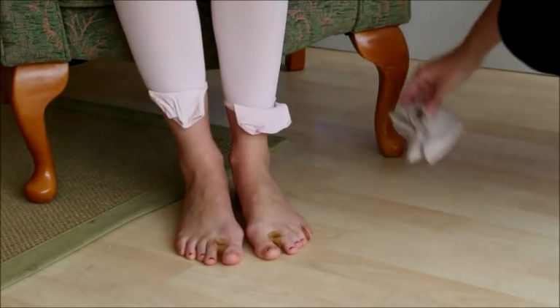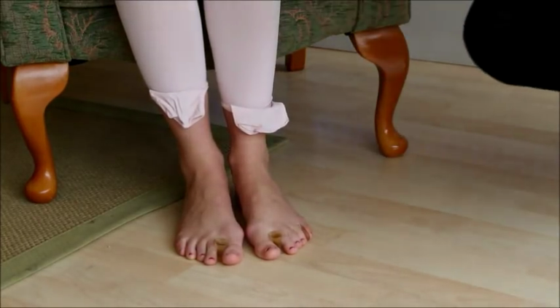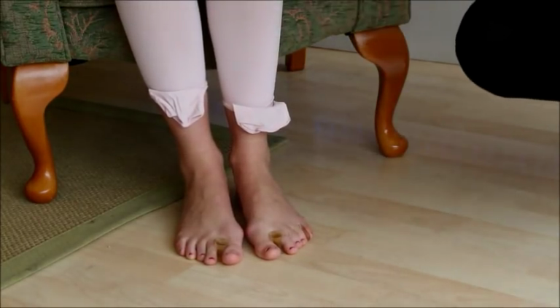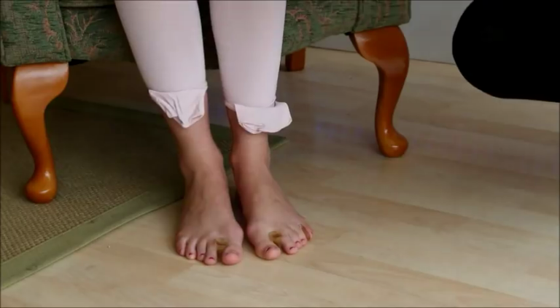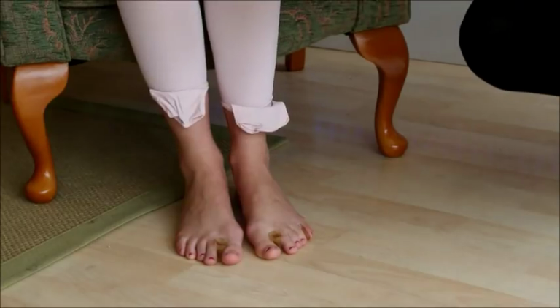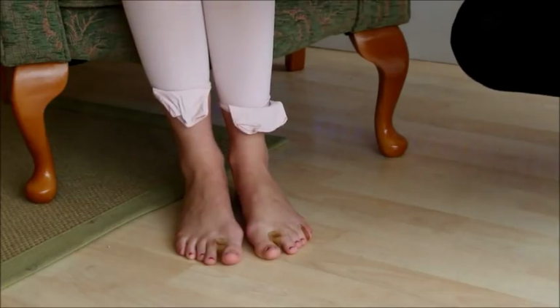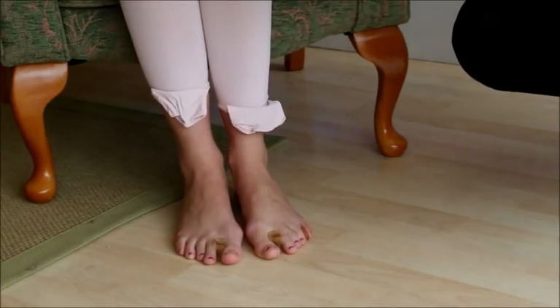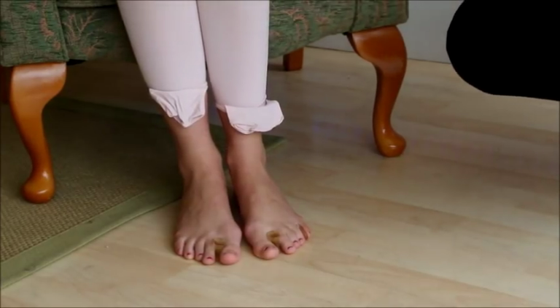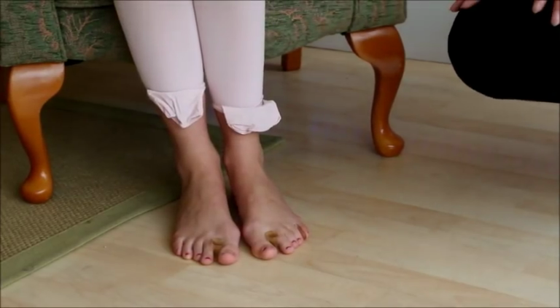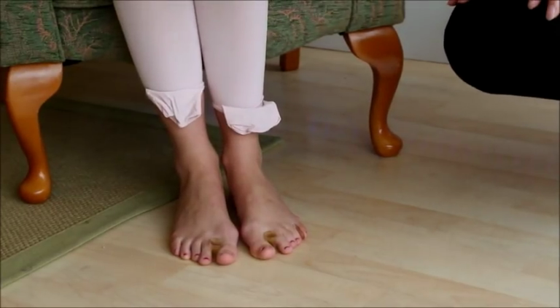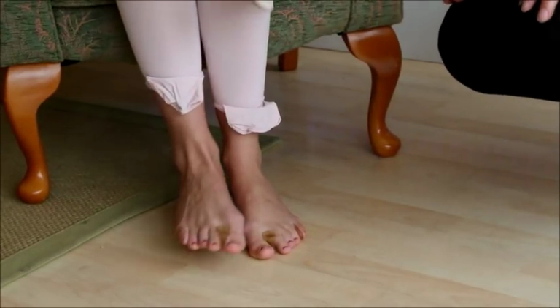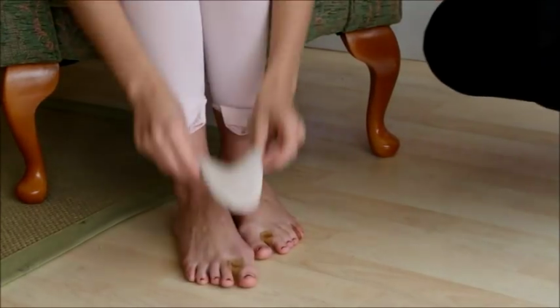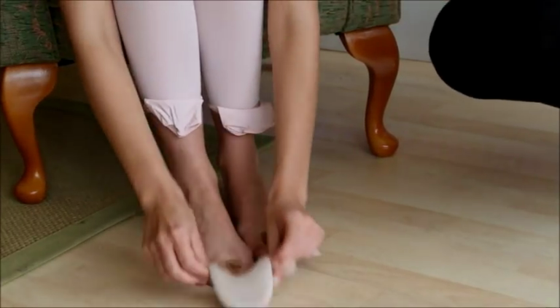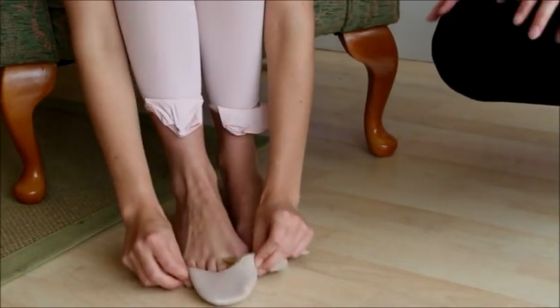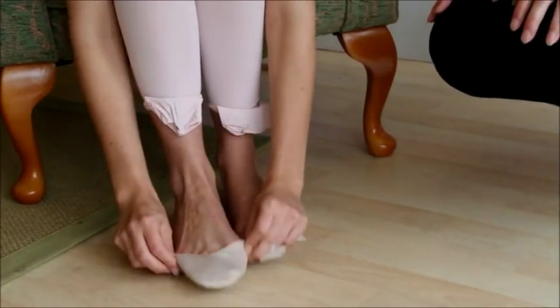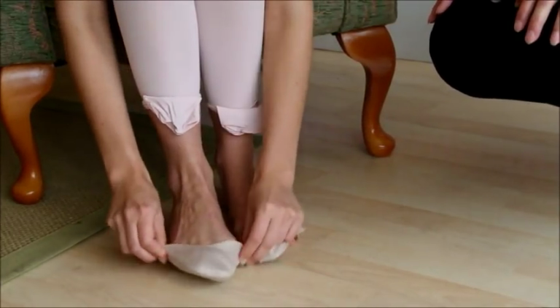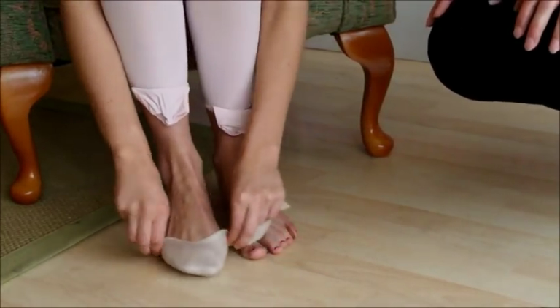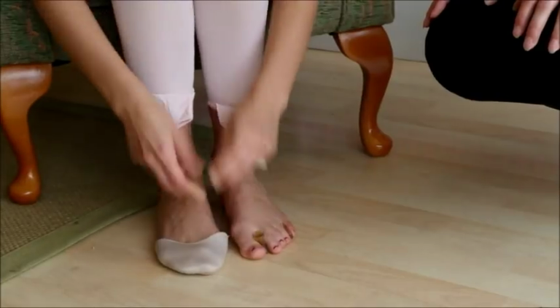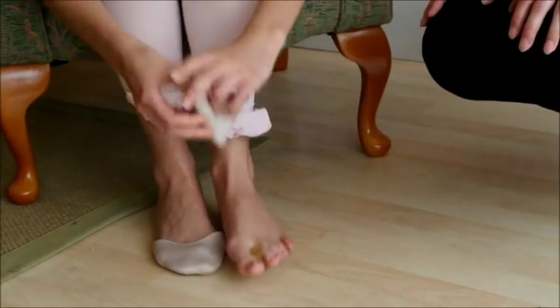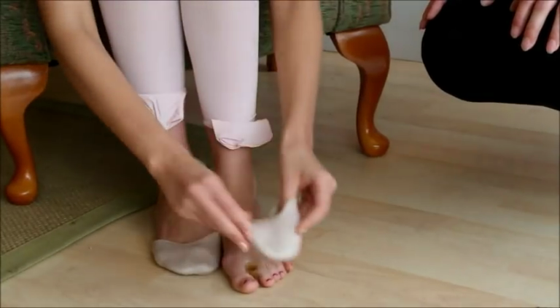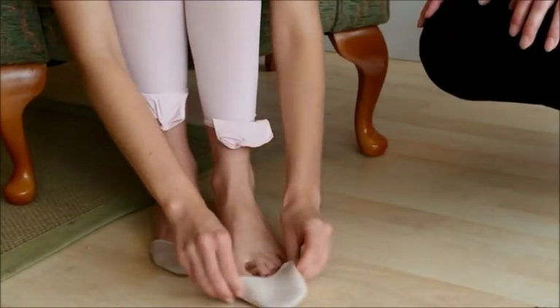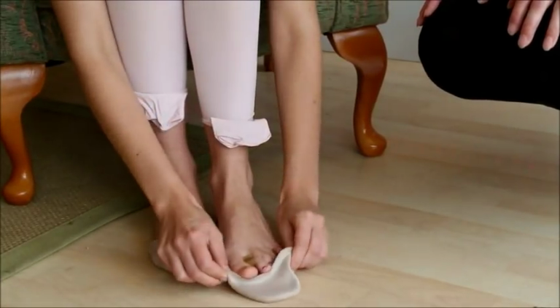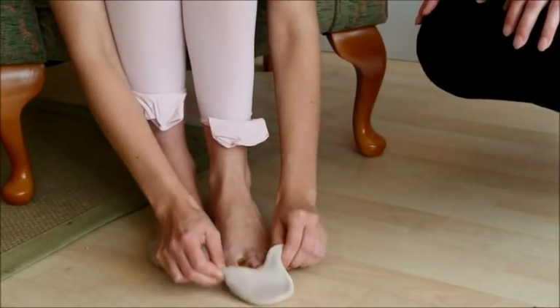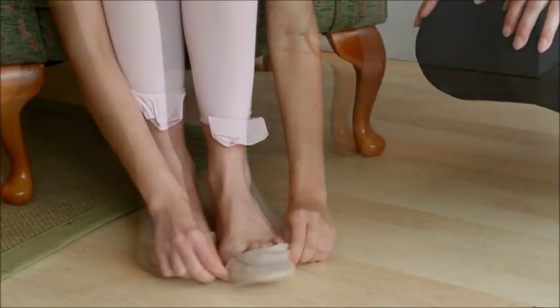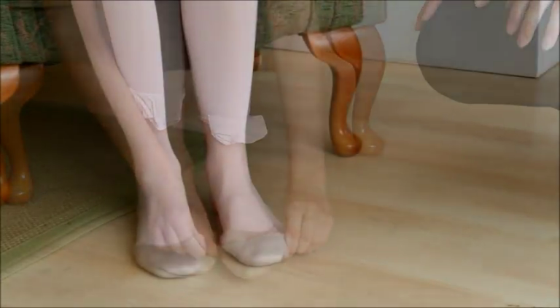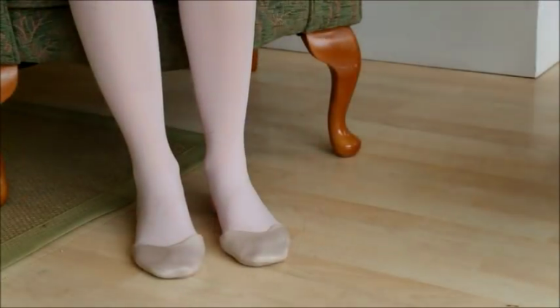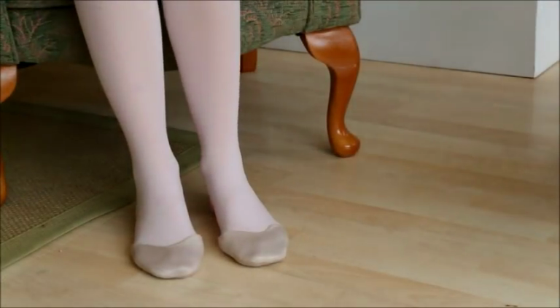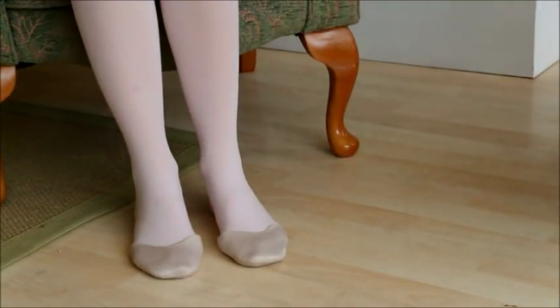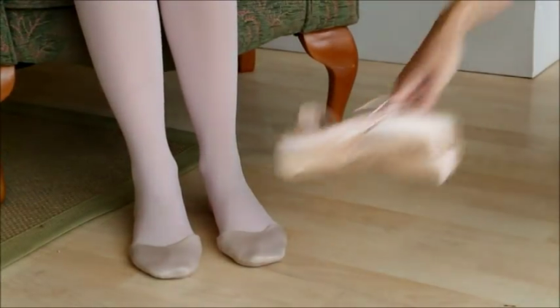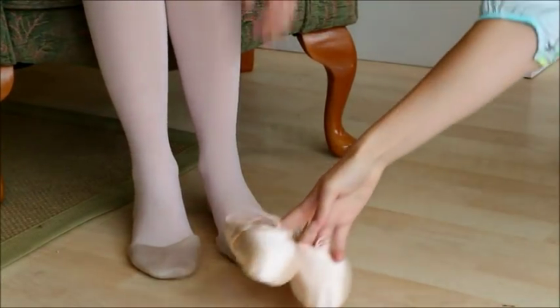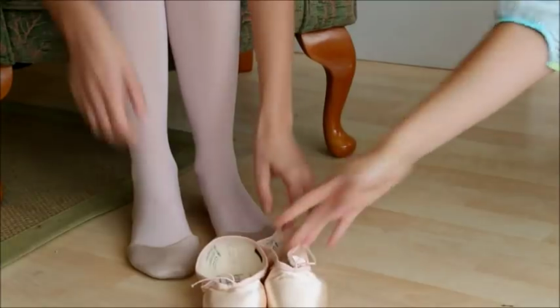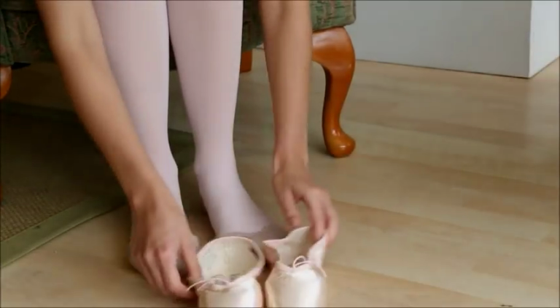Helena likes to have some padding on her toes. She doesn't have to have that, but it does help a little bit. So we'll start with these and give them a go.